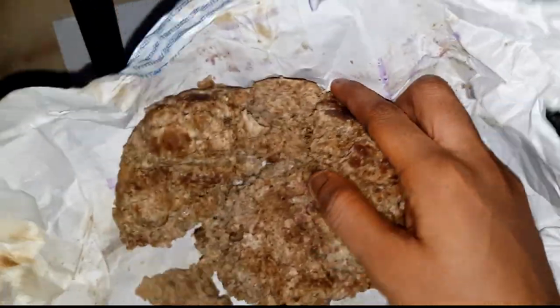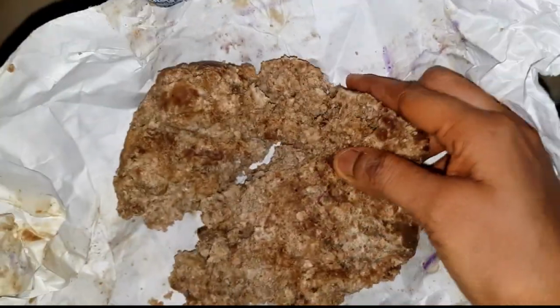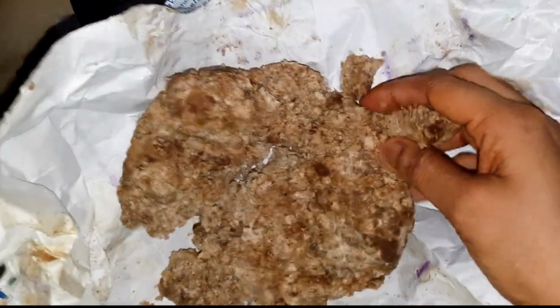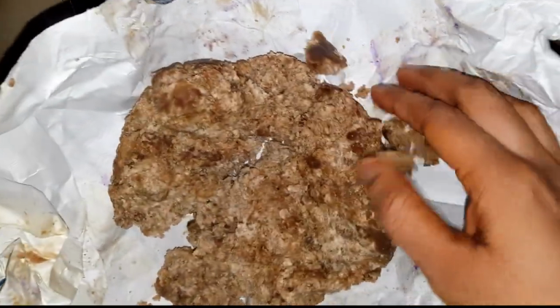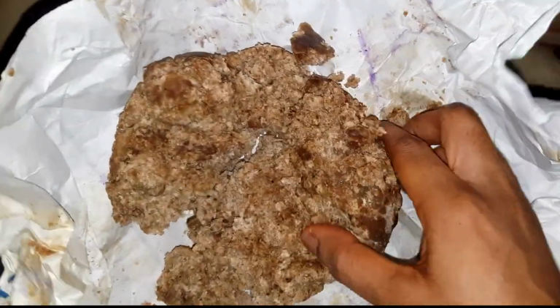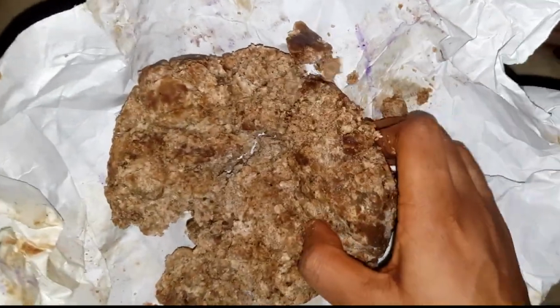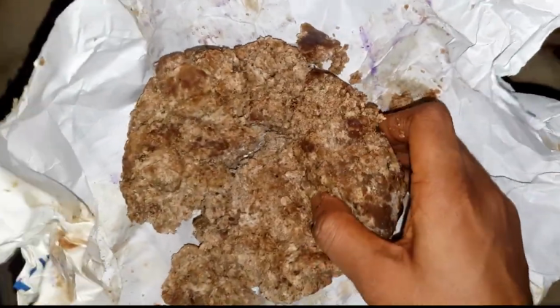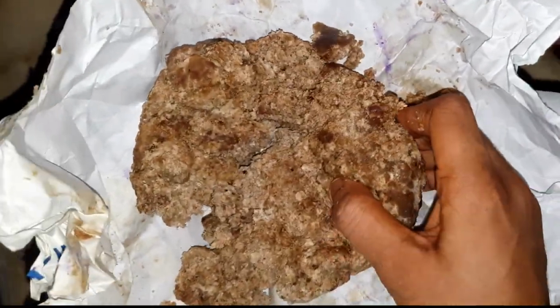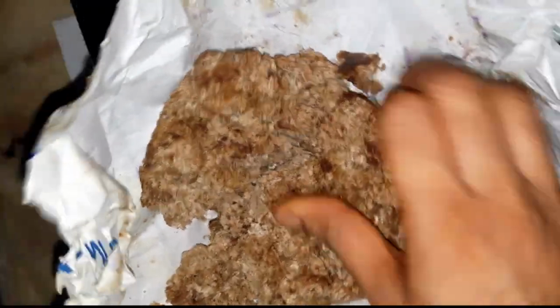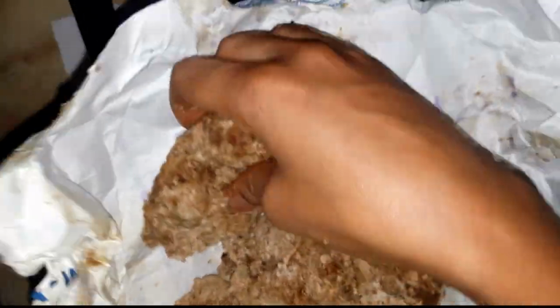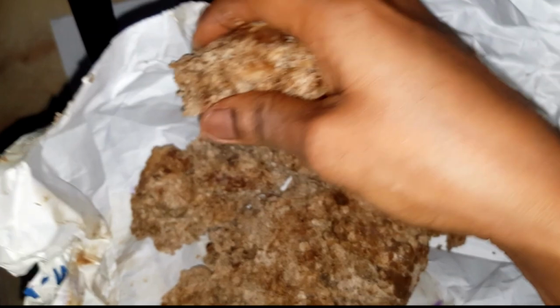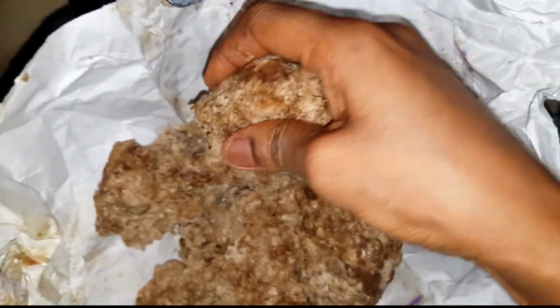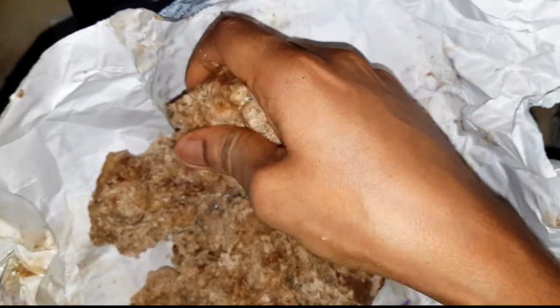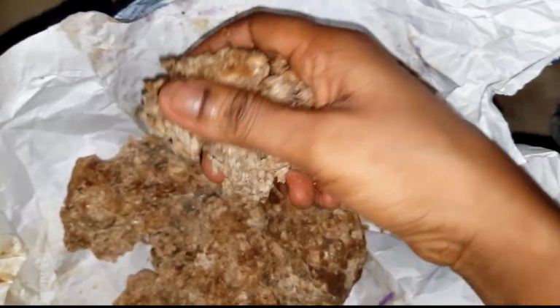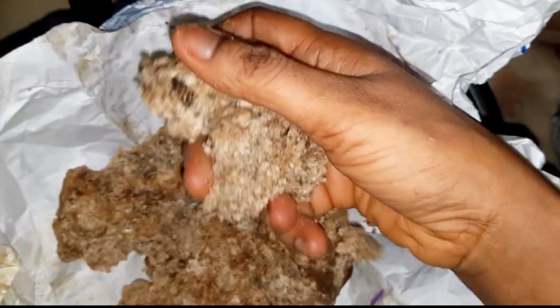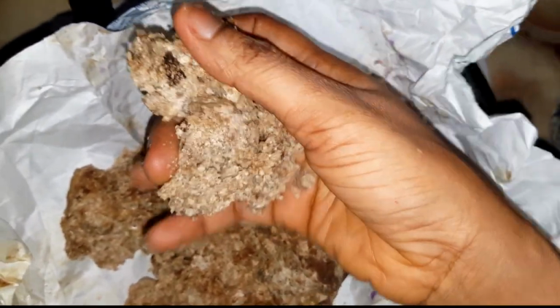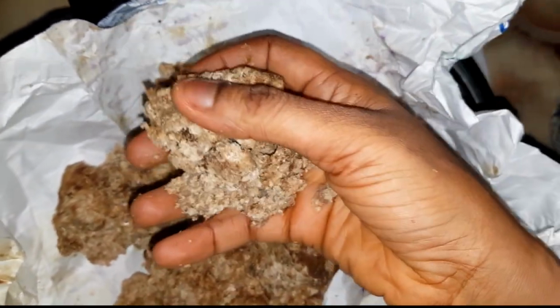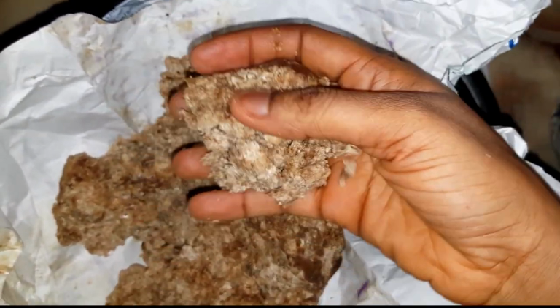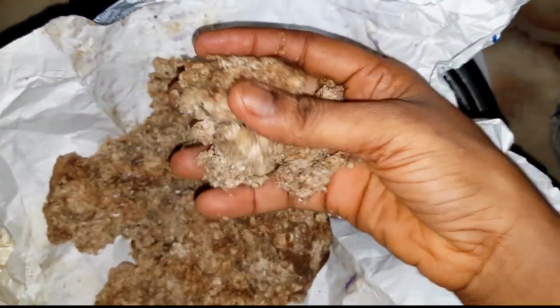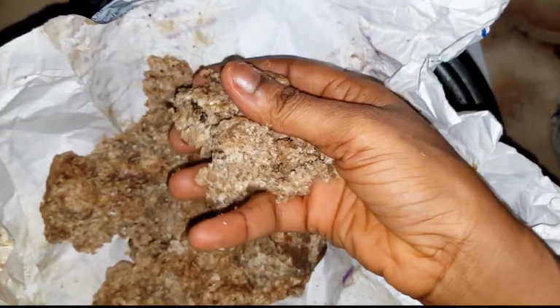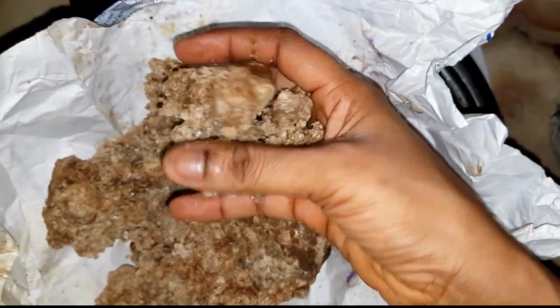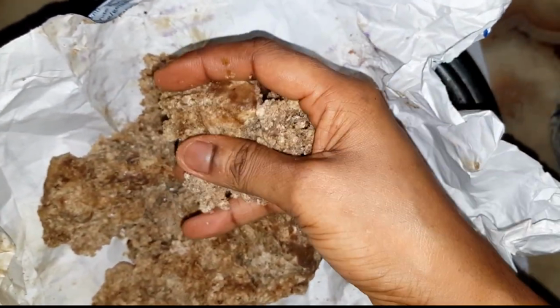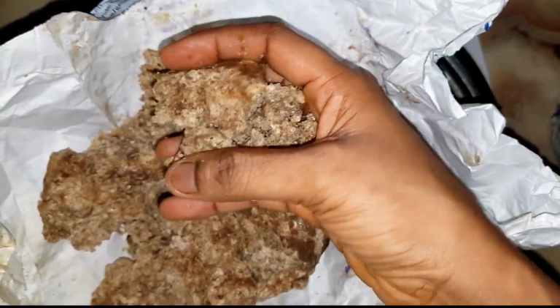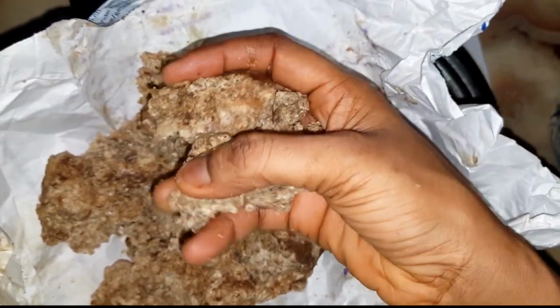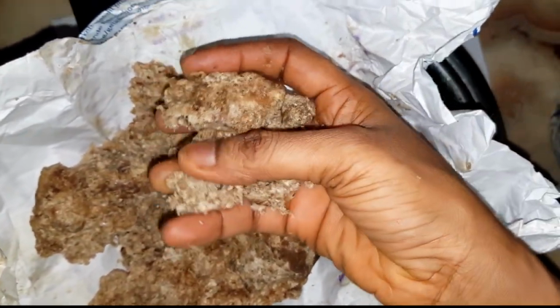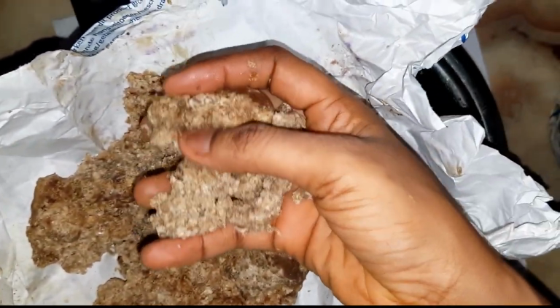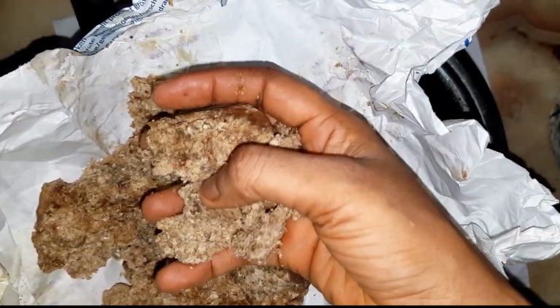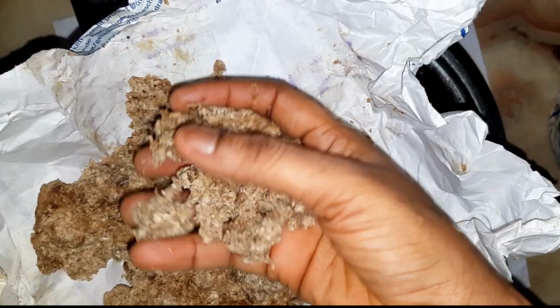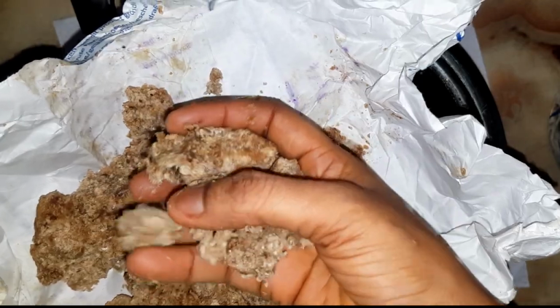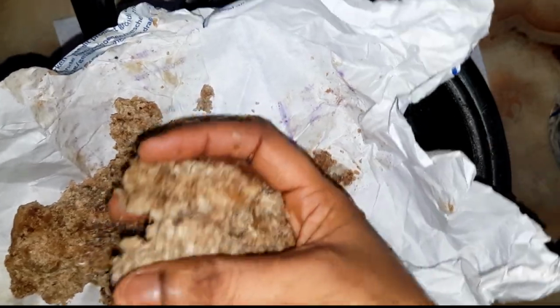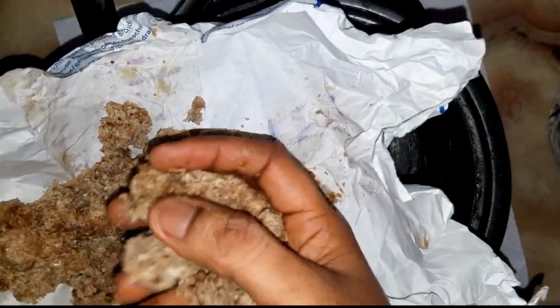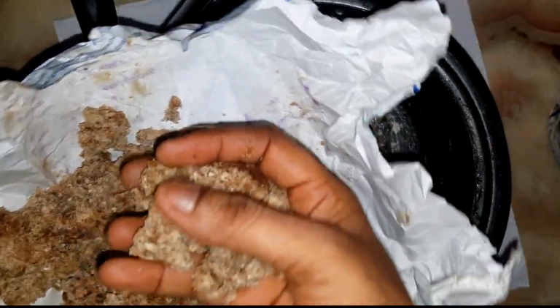I'm just going to go ahead and break this into smaller chunks so that they can melt easily.